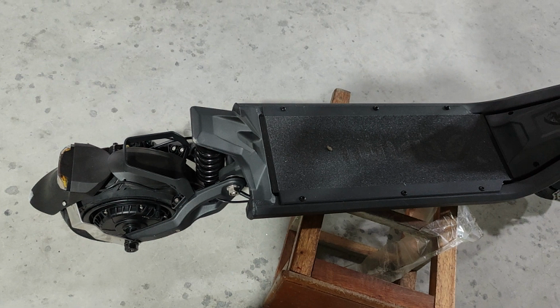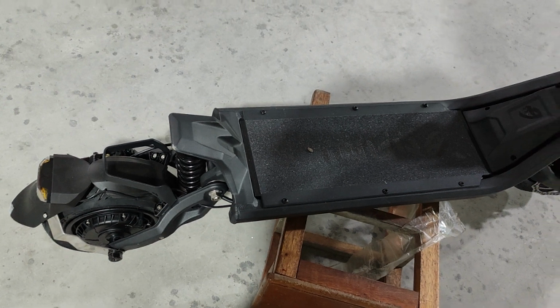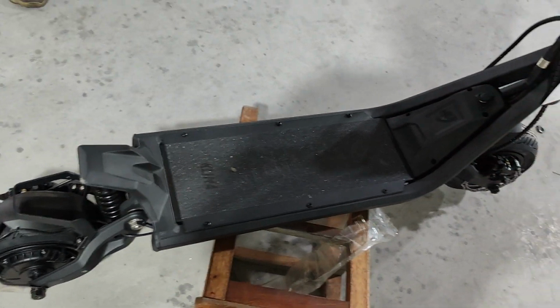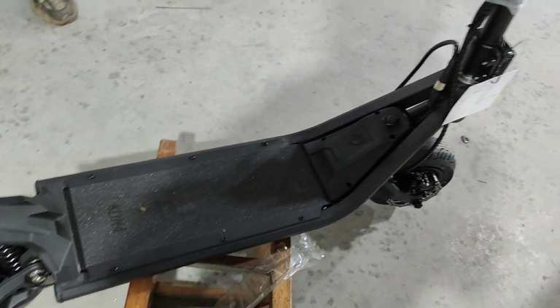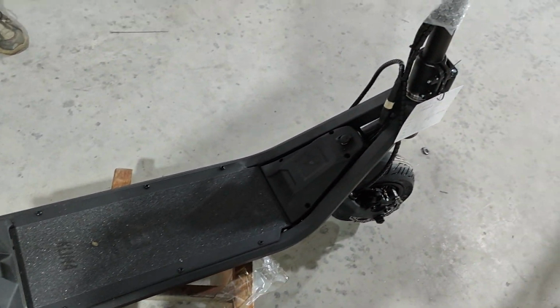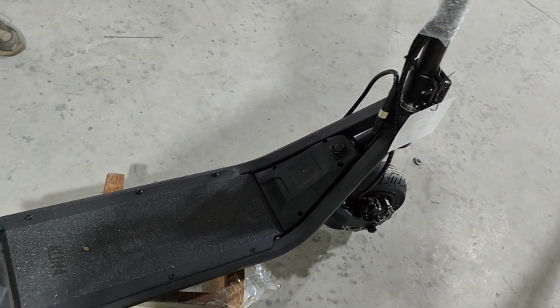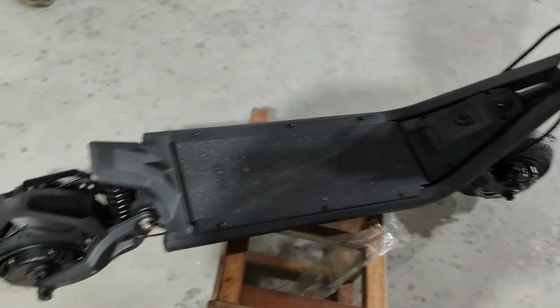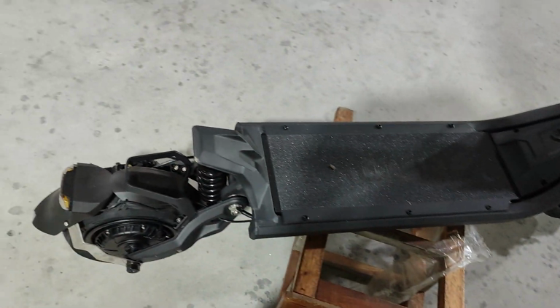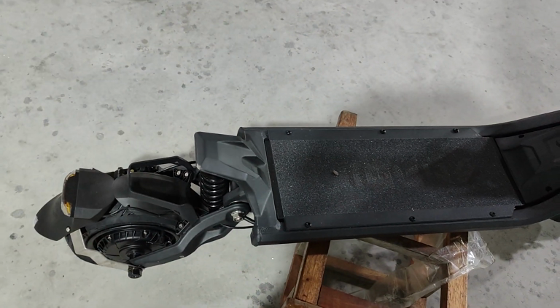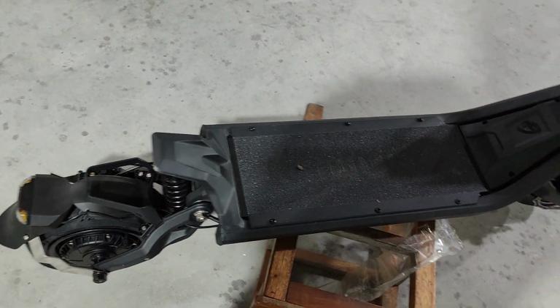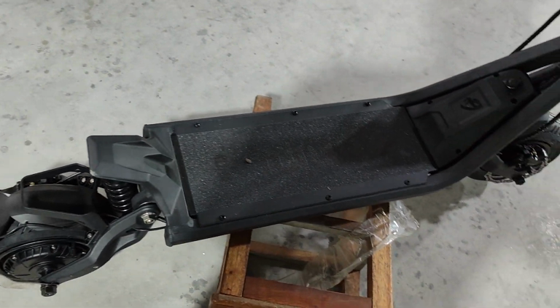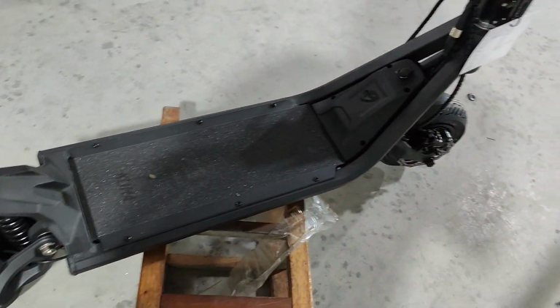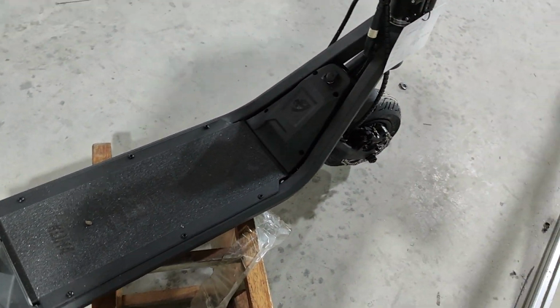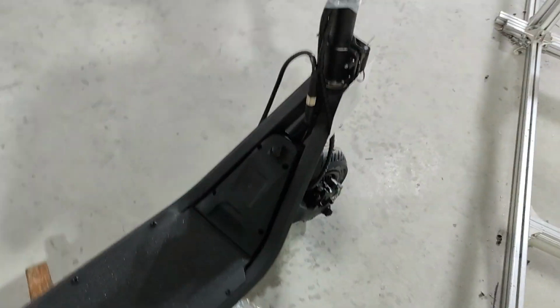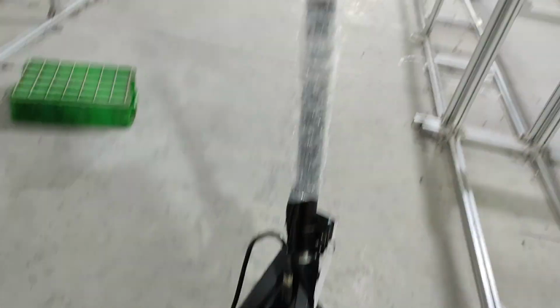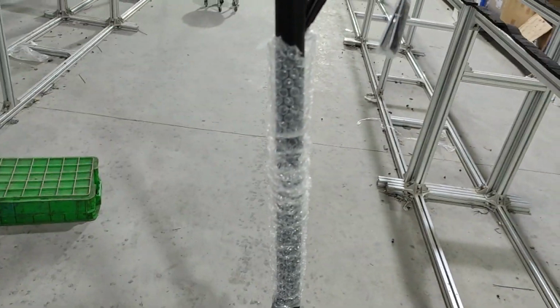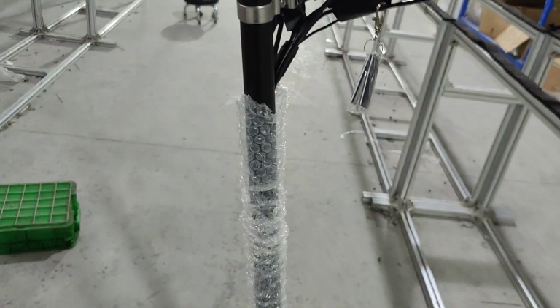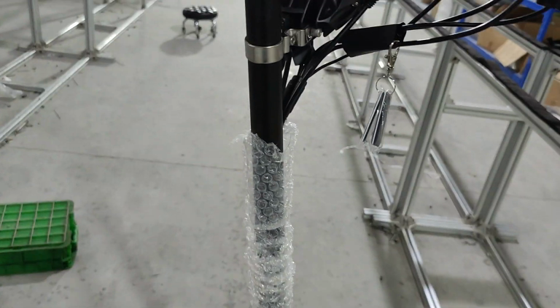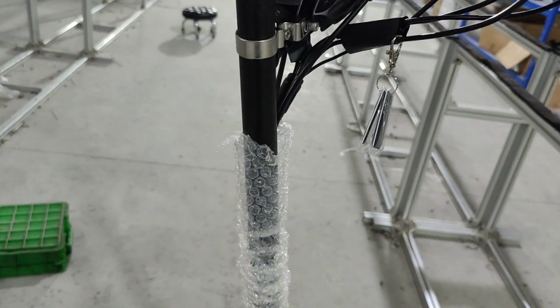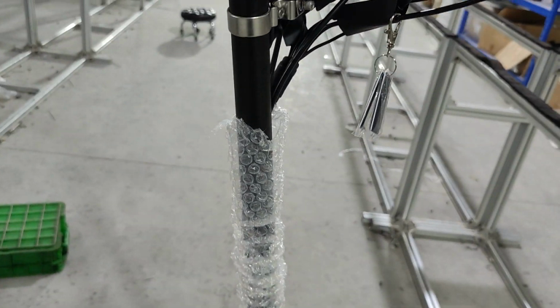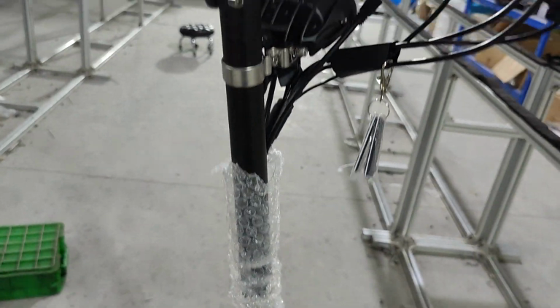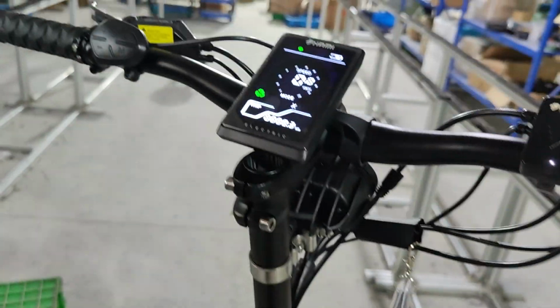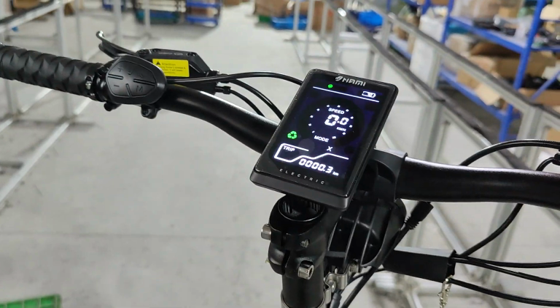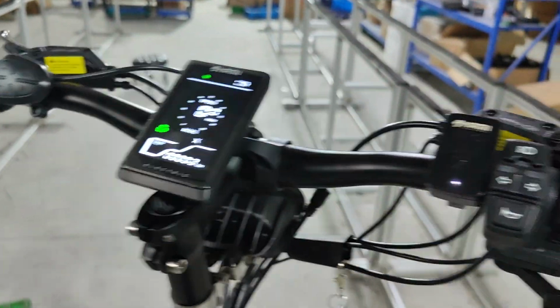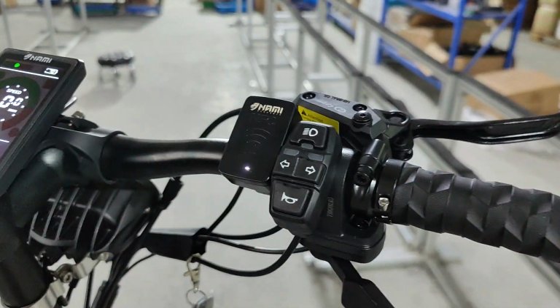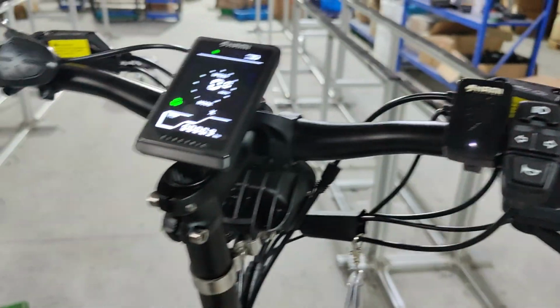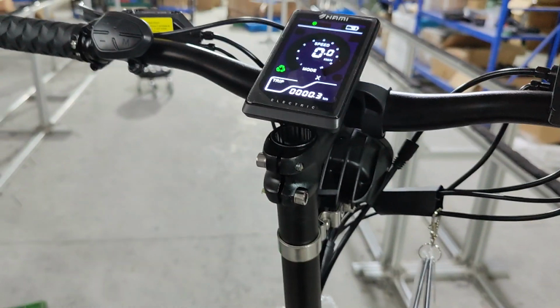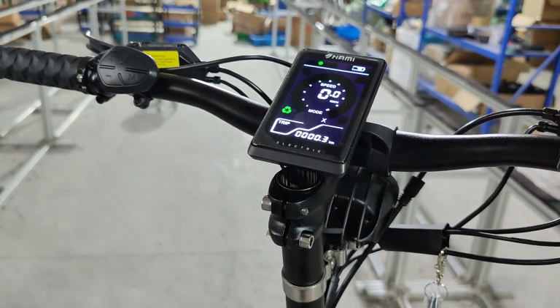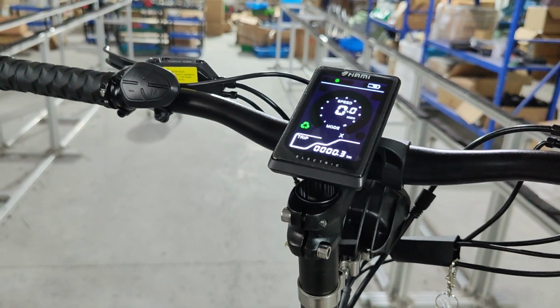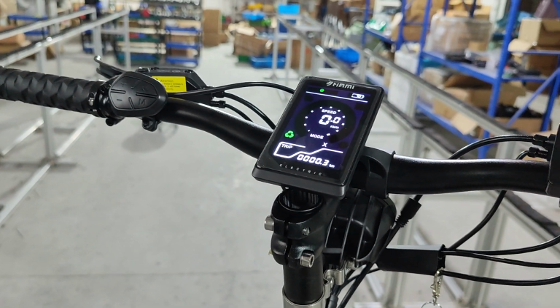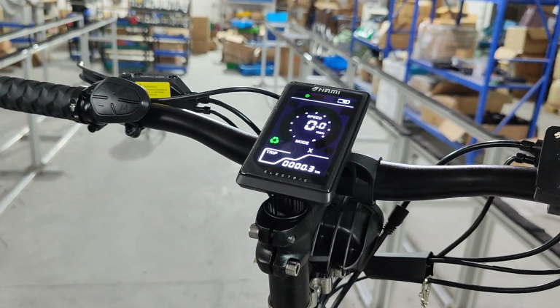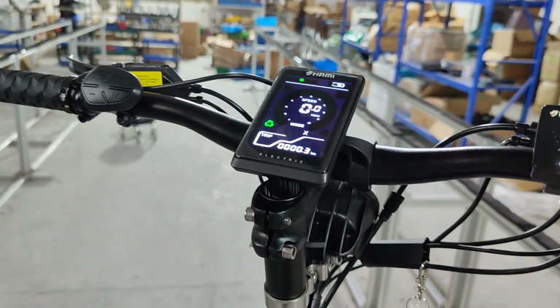Hi guys, it's Michael here. I'm going to show you some changes we have done to the NANI speeder in terms of electric systems. I've used the Klima as an example, but they are basically the same for all models.